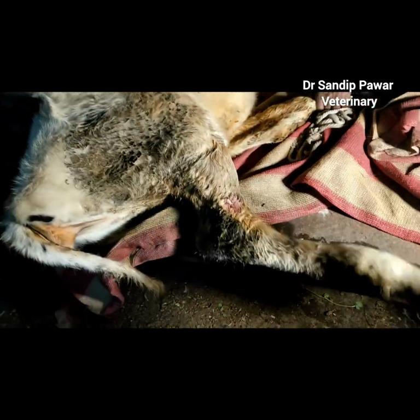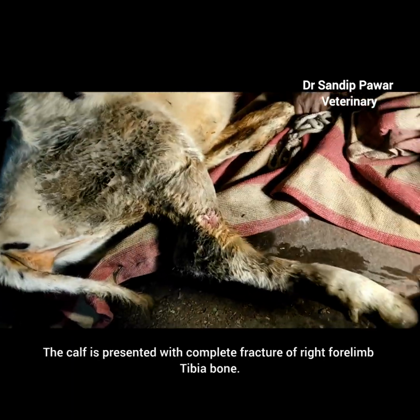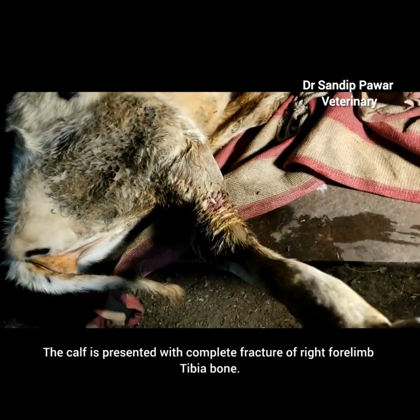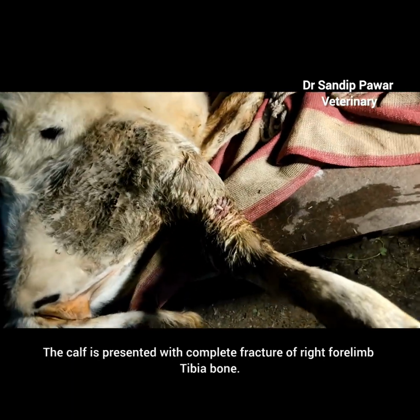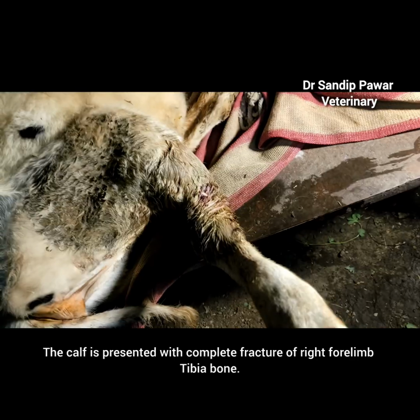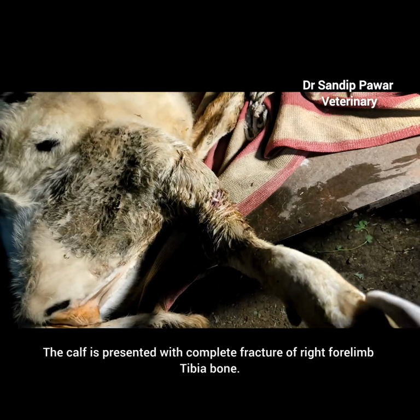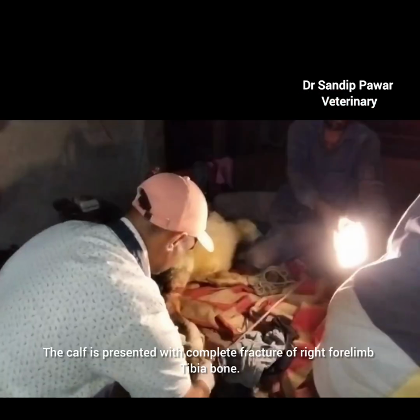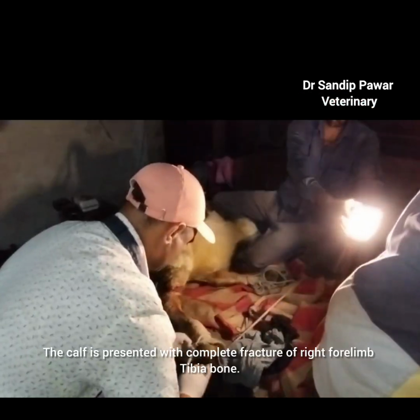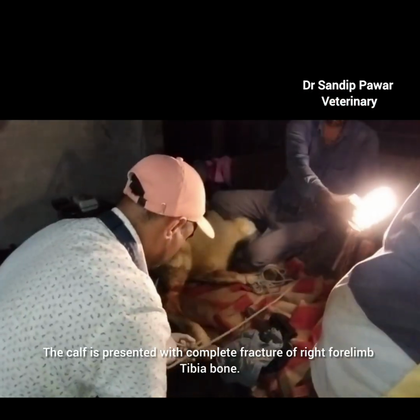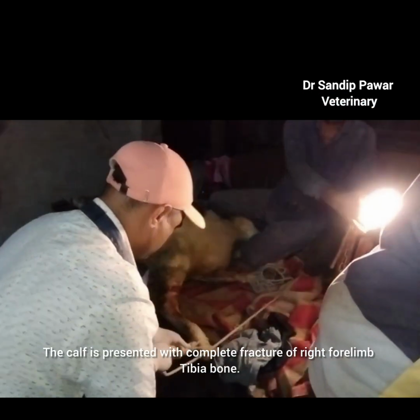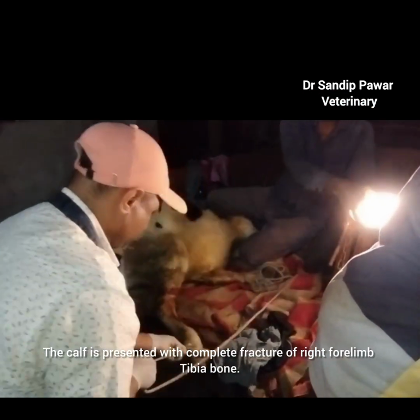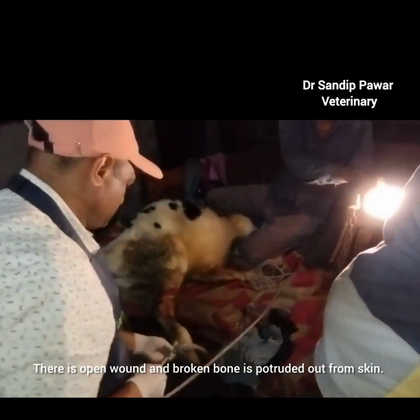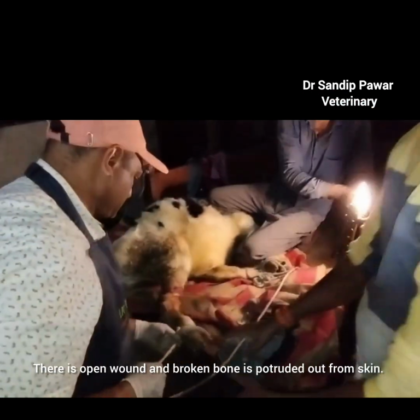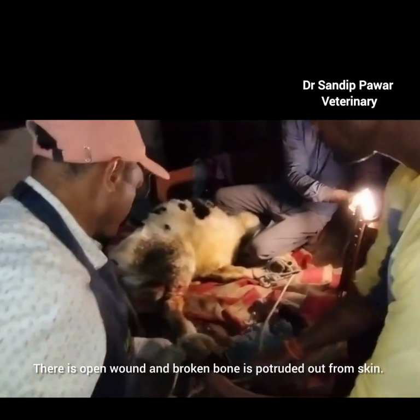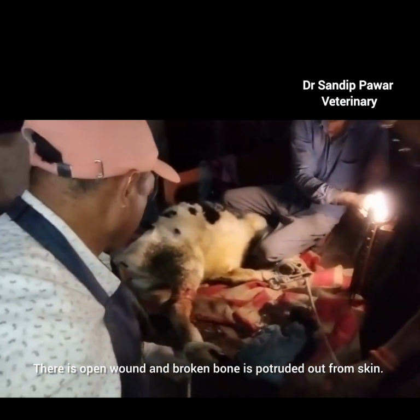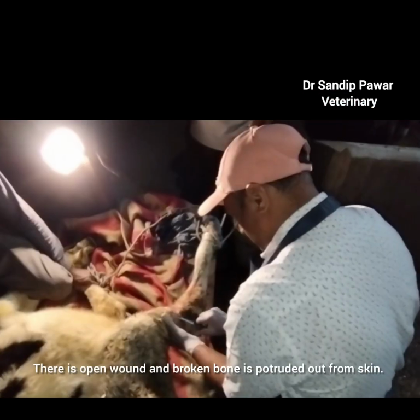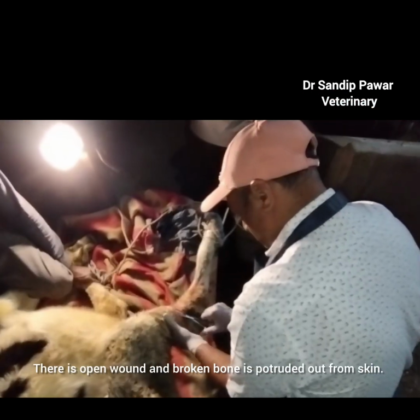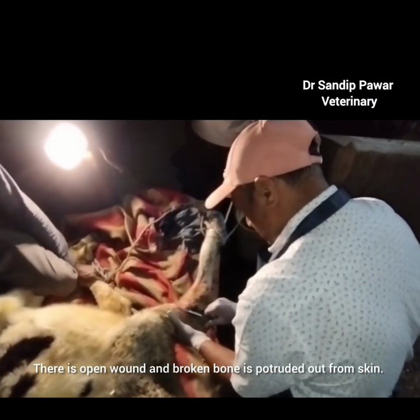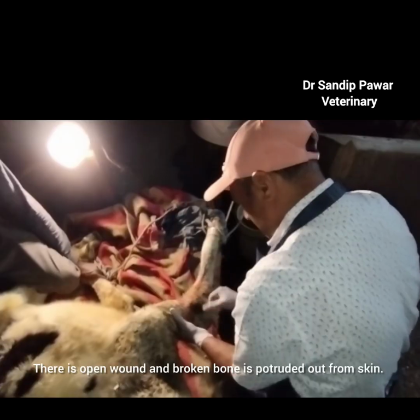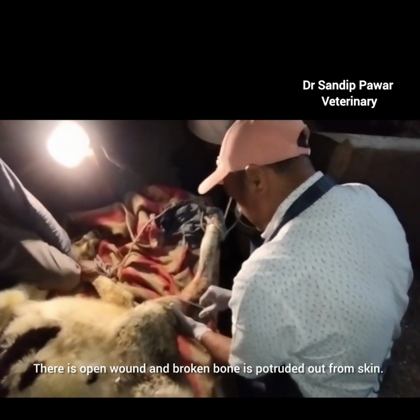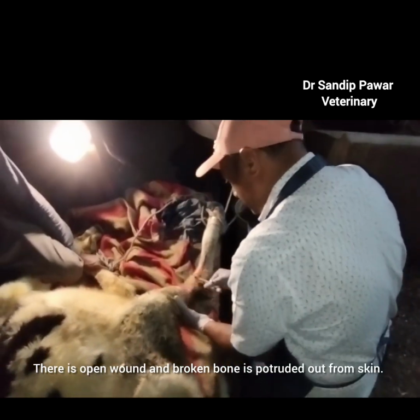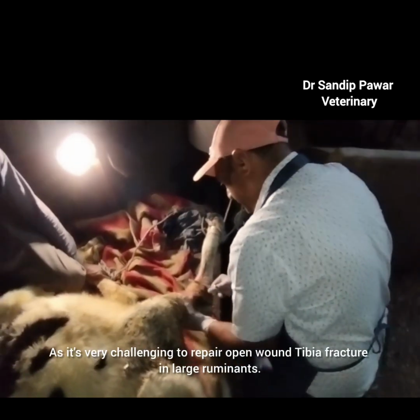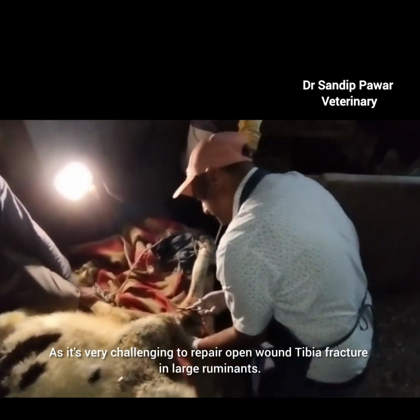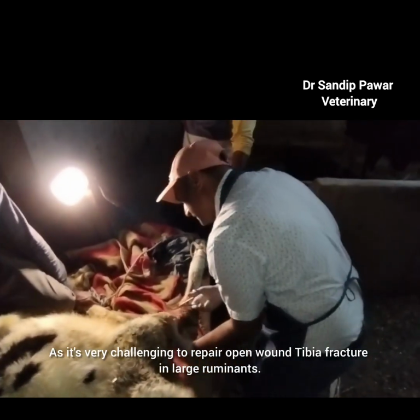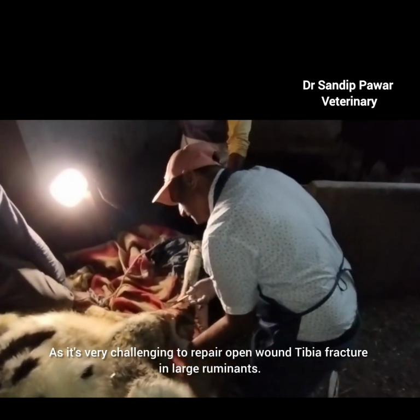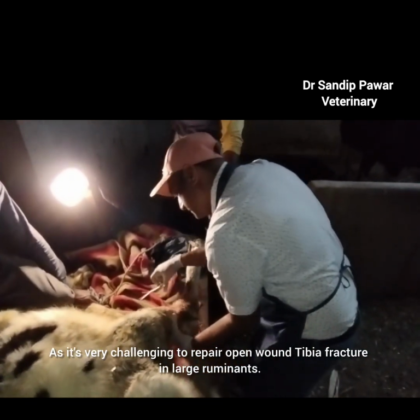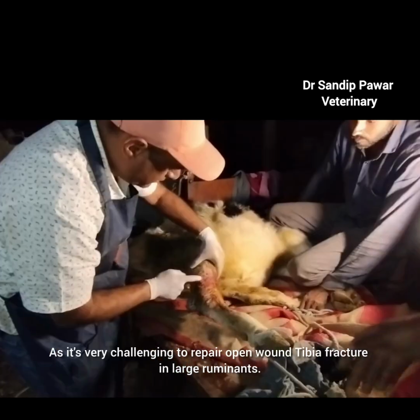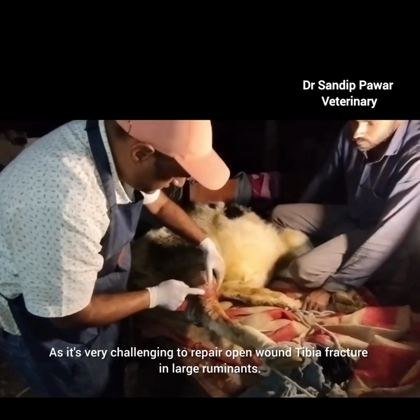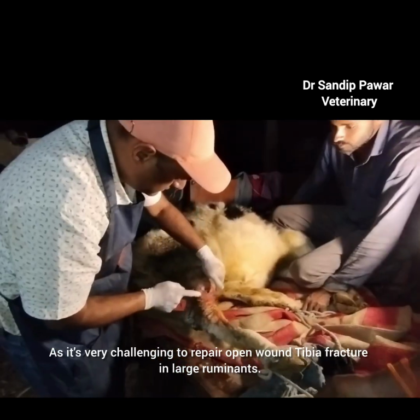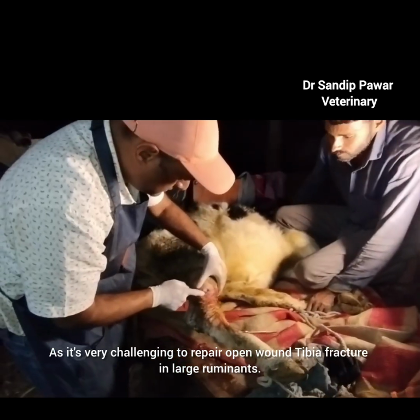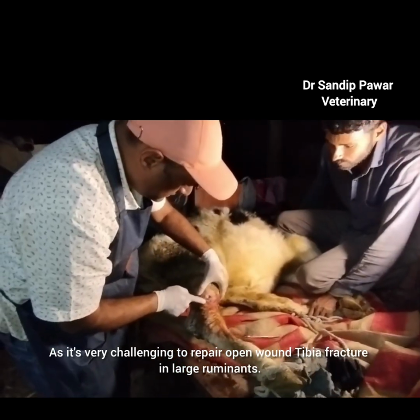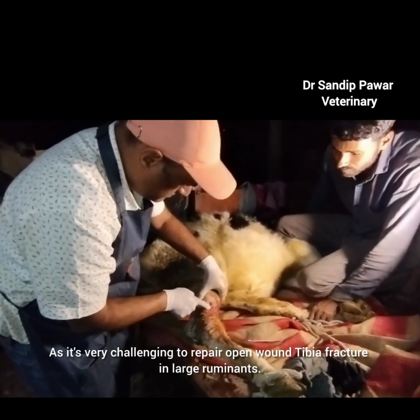The calf is presented with a complete fracture of the right forelimb tibia bone. There is an open wound and the broken bone is protruded out from the skin, making it very challenging to repair this open wound tibia fracture in large ruminants.